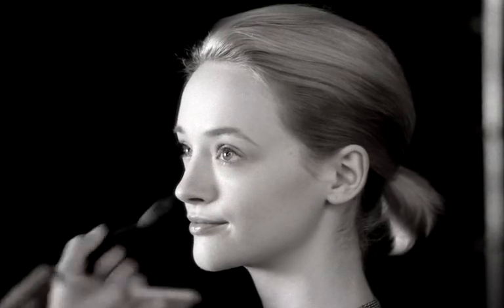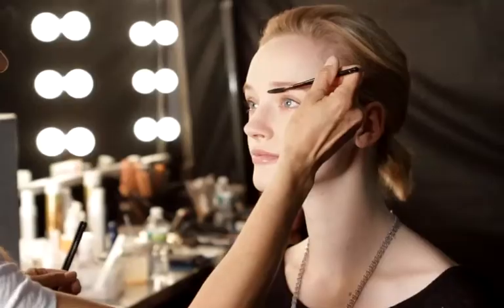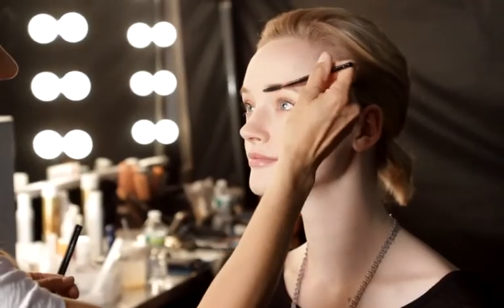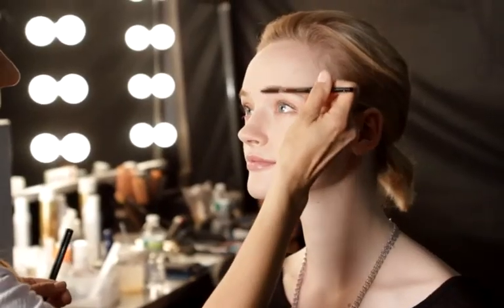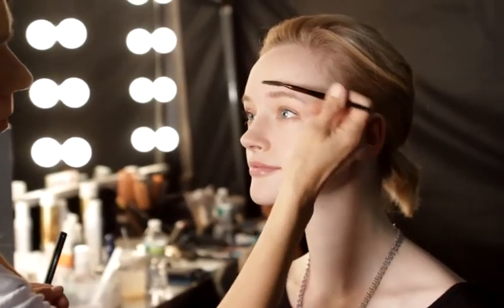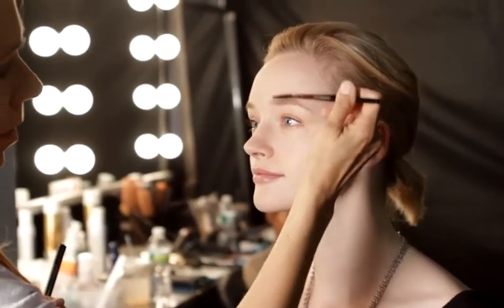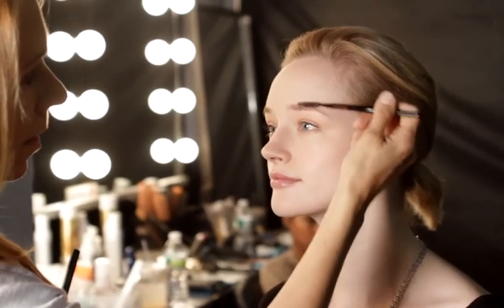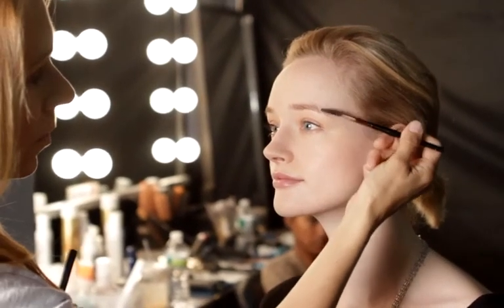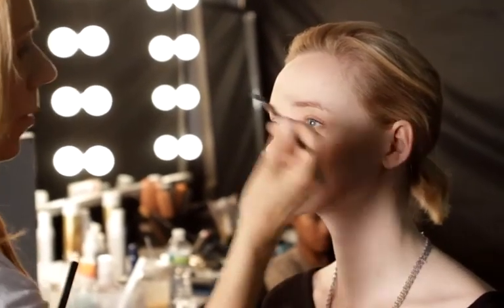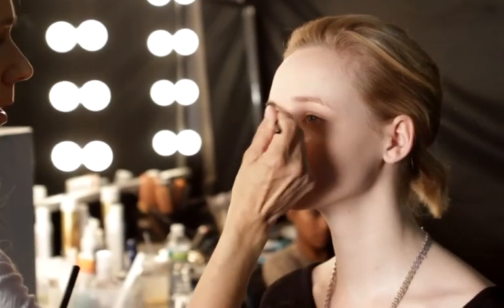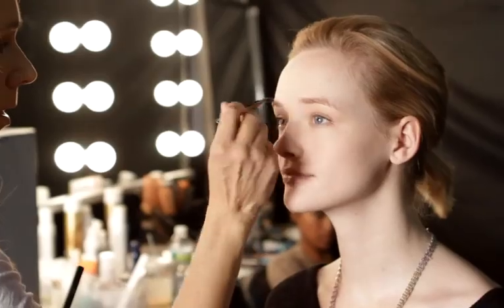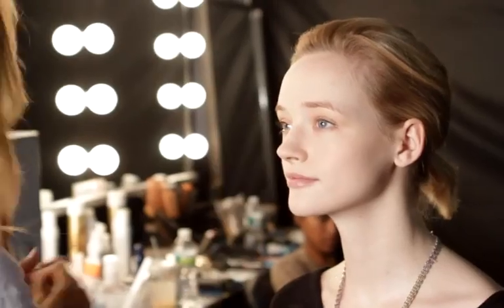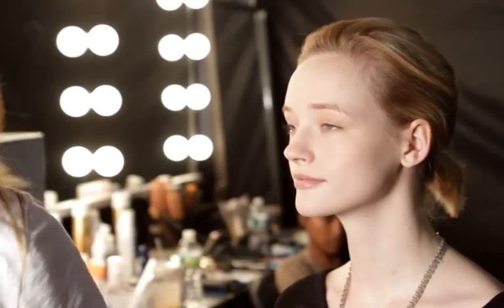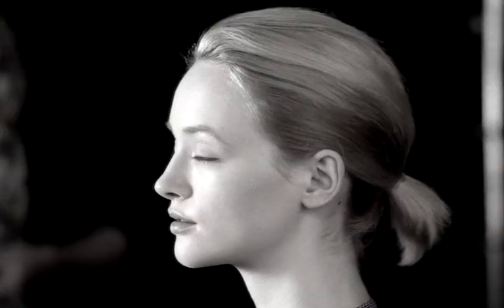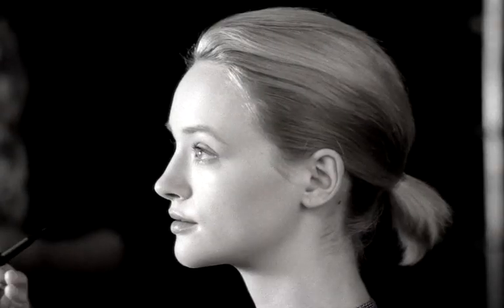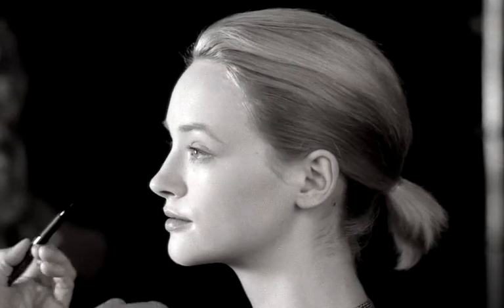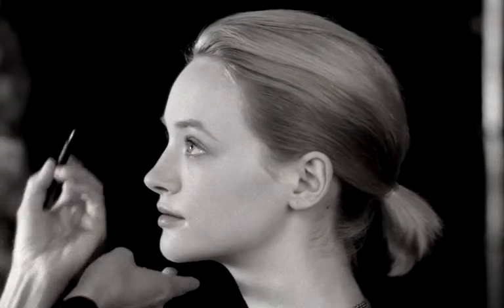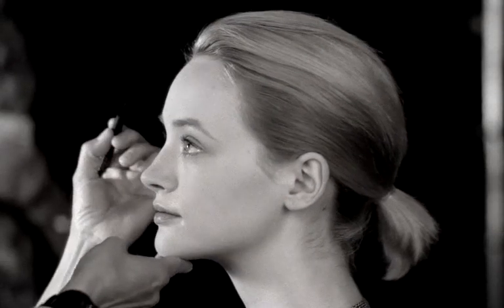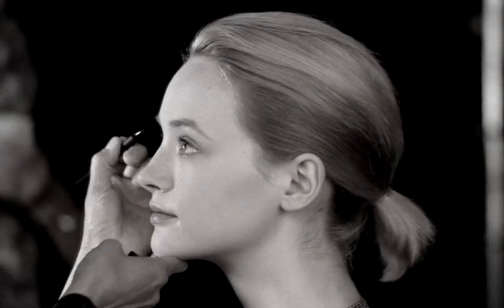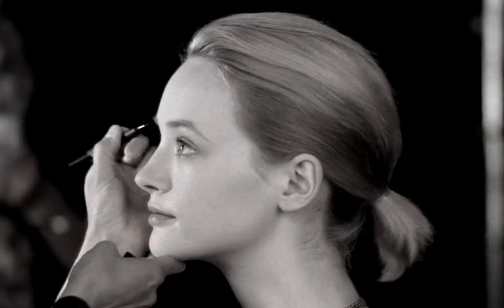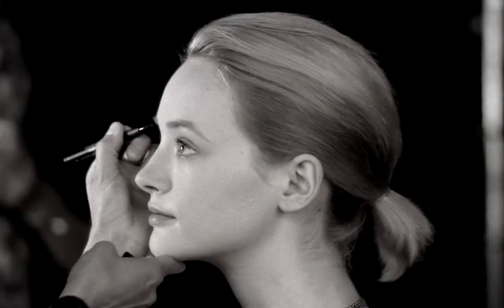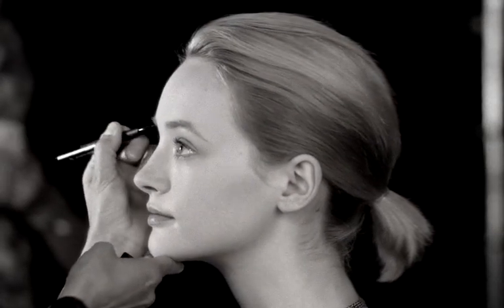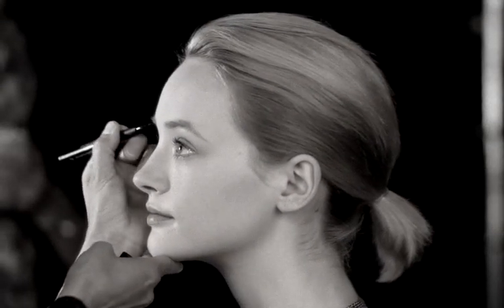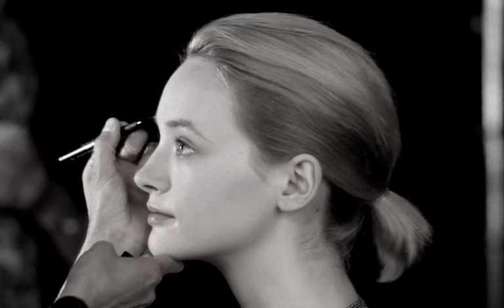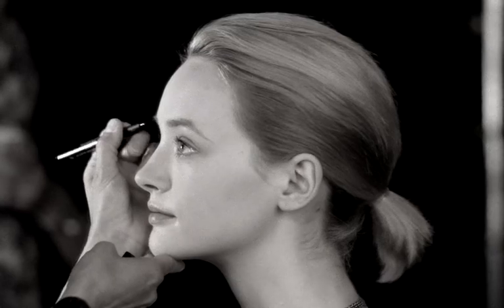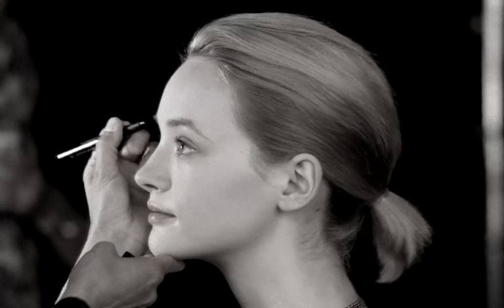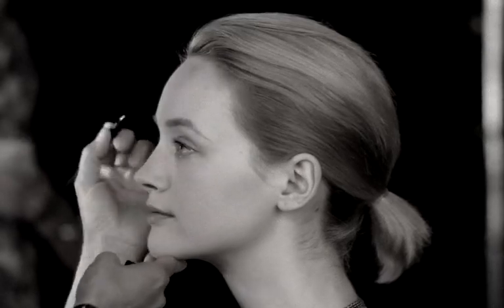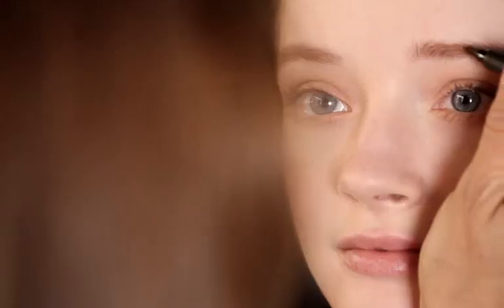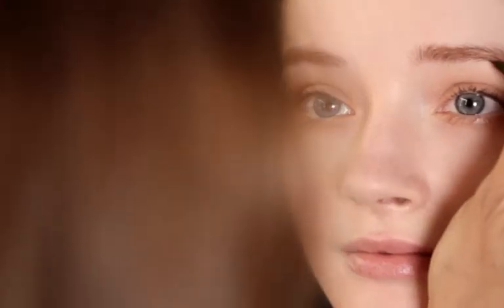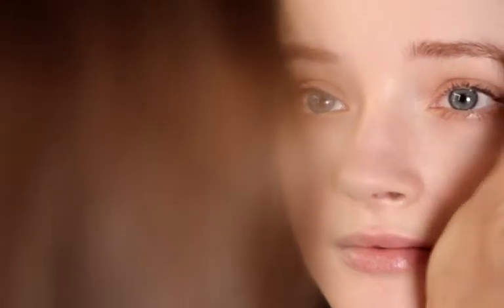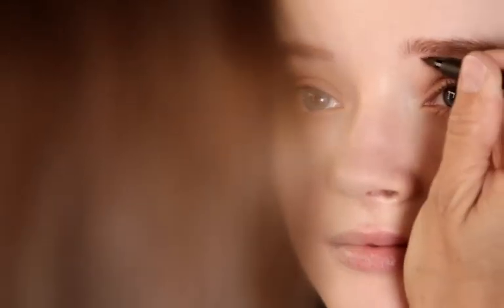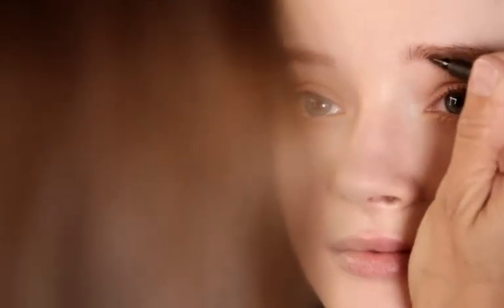I'm going to use our new Universal Brow Tint to amplify her brows. It's really an incredible product — it comes in such an easy-to-wear shade for most people.